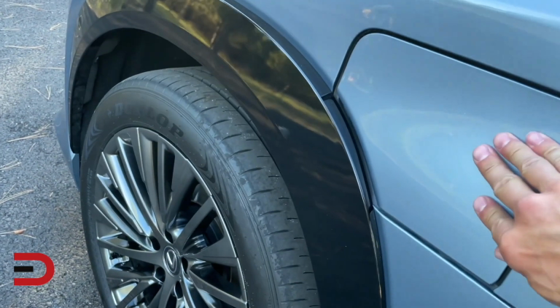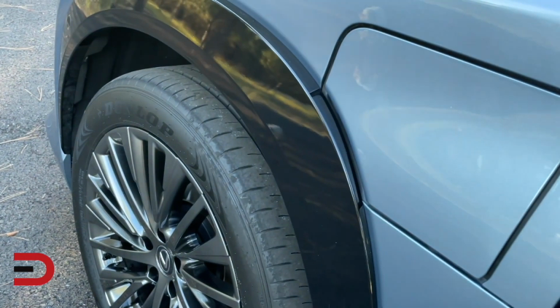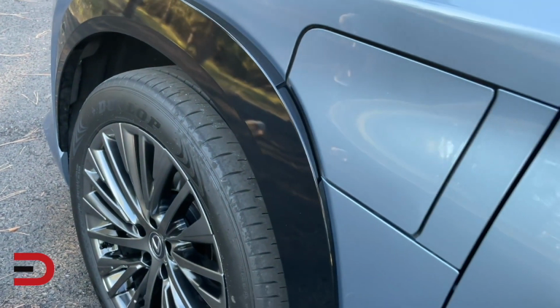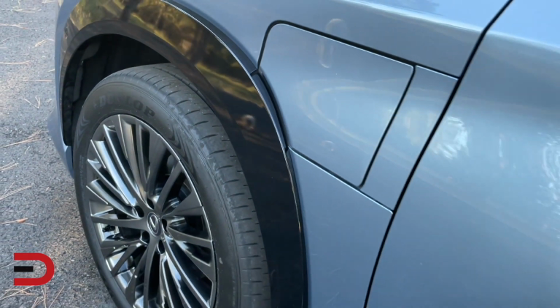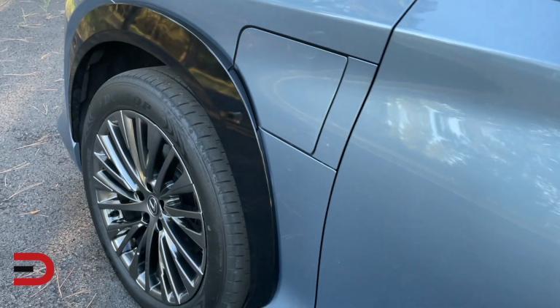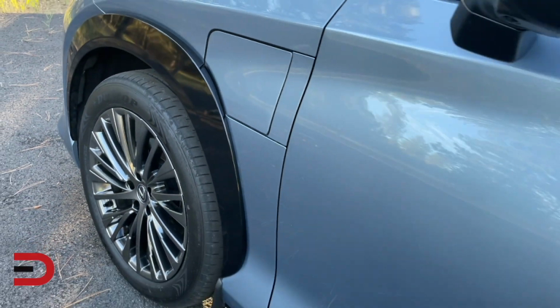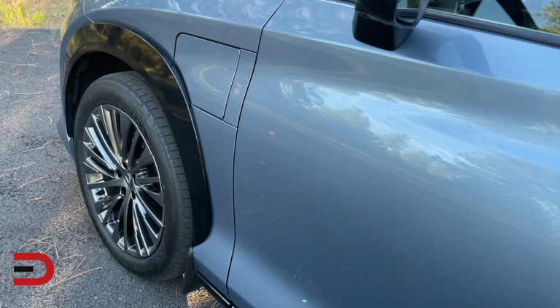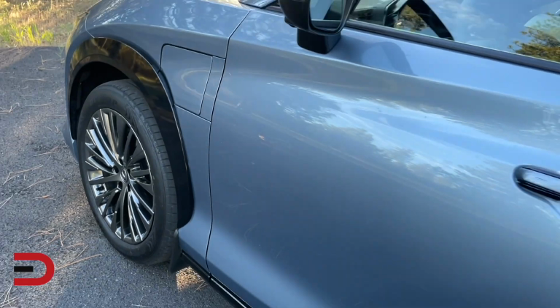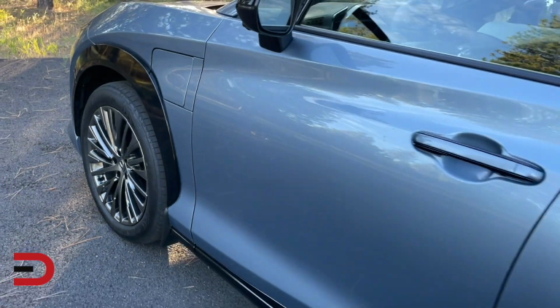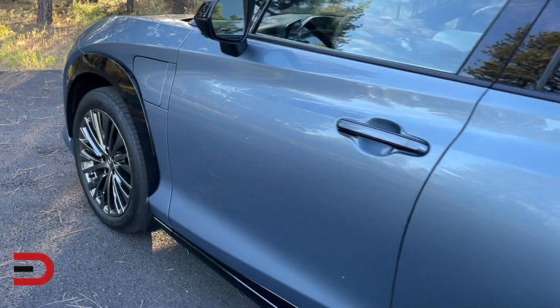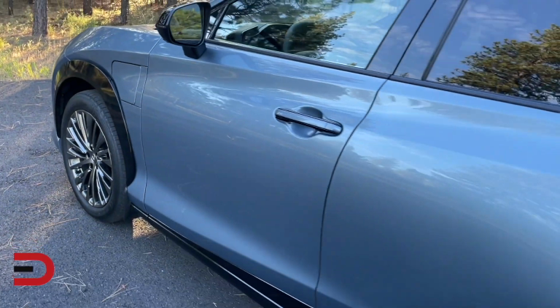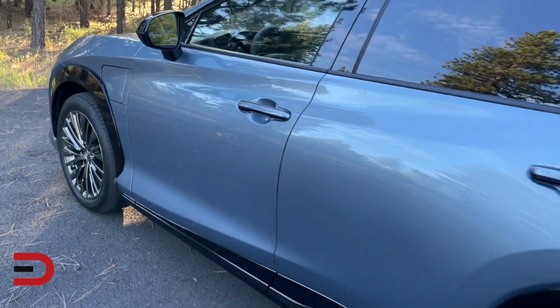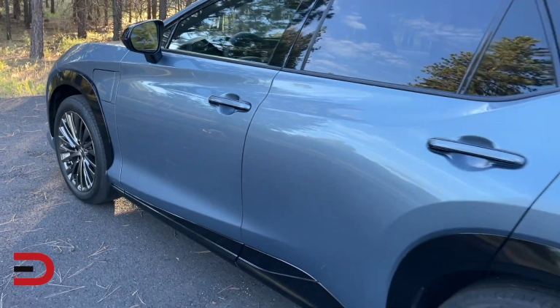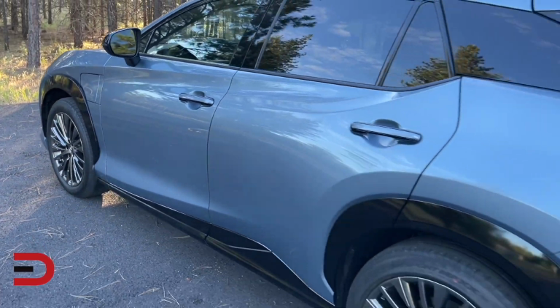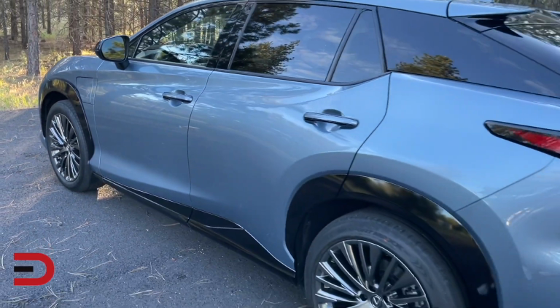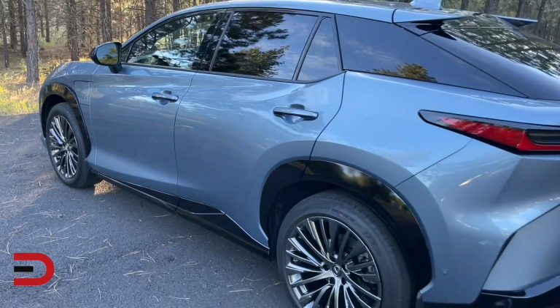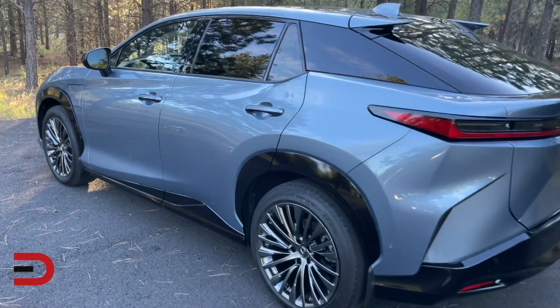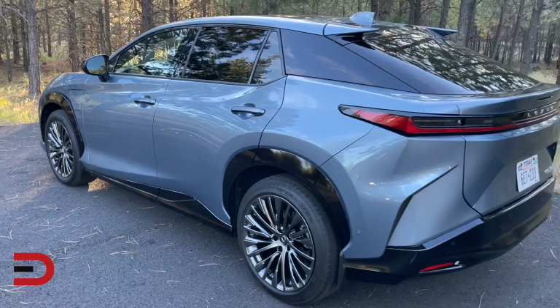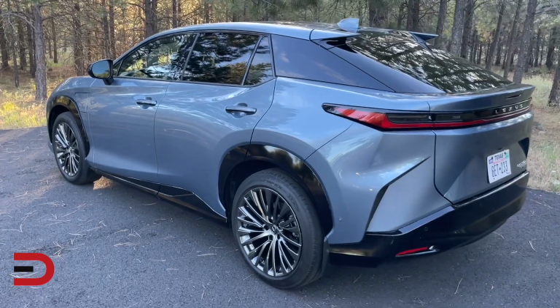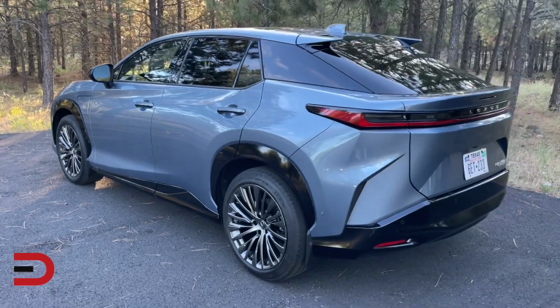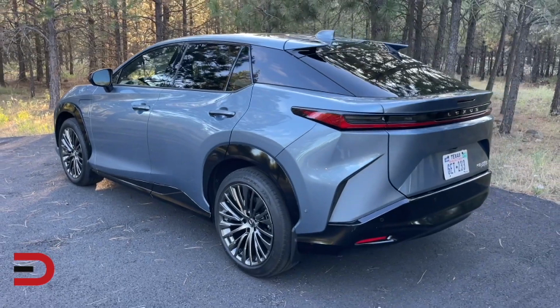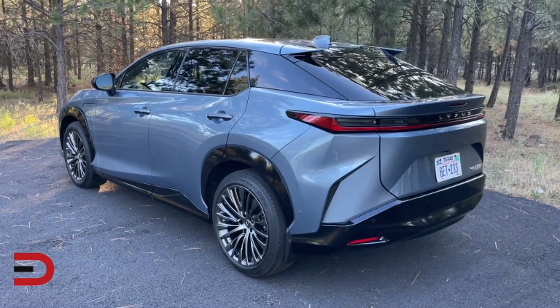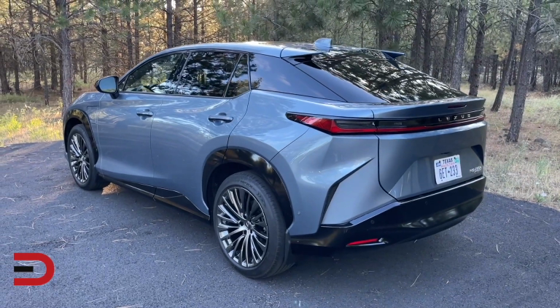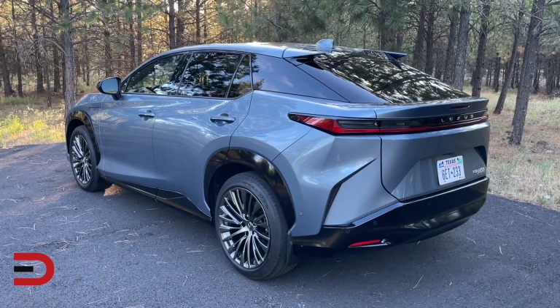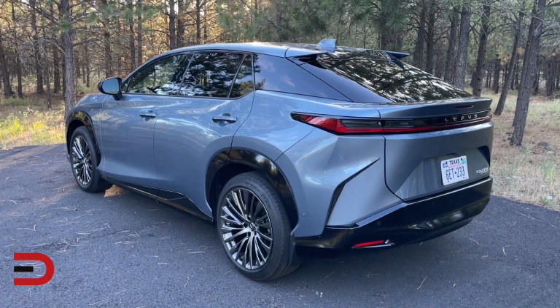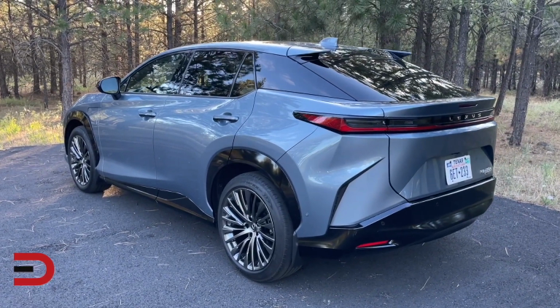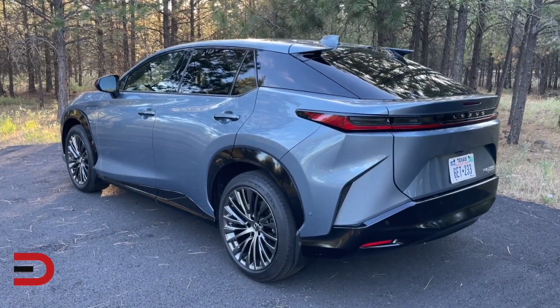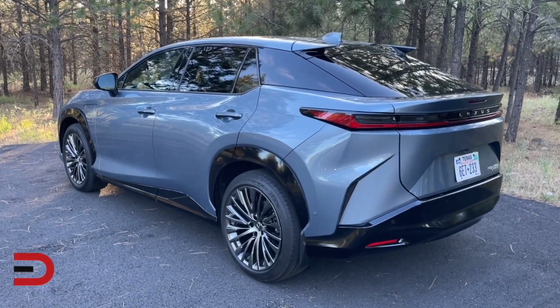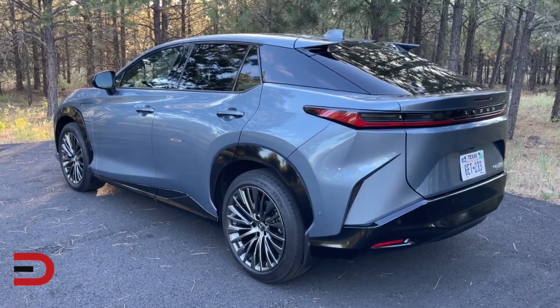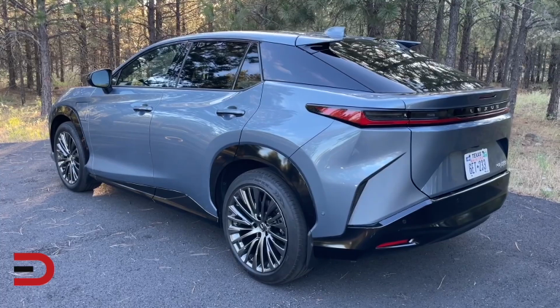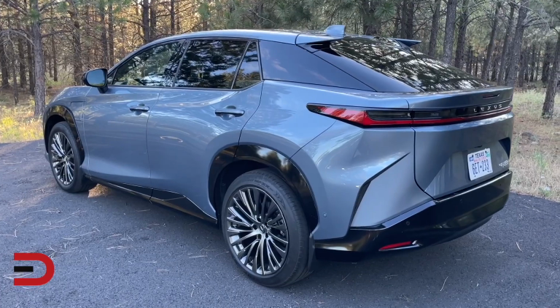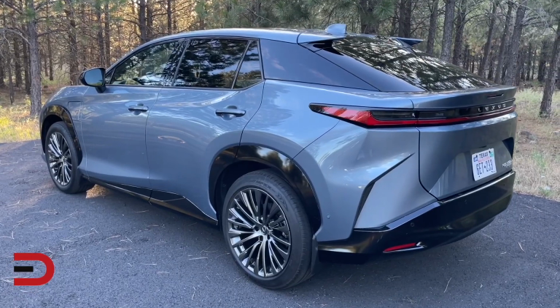The RZ is available in two trim levels: Premium and Luxury. Because it is built in Japan, the RZ doesn't qualify for a federal clean vehicle tax credit, which hurts in price comparisons with the Tesla Model Y and Cadillac Lyriq — both made in North America and thus qualifying for the $7,500 credit.